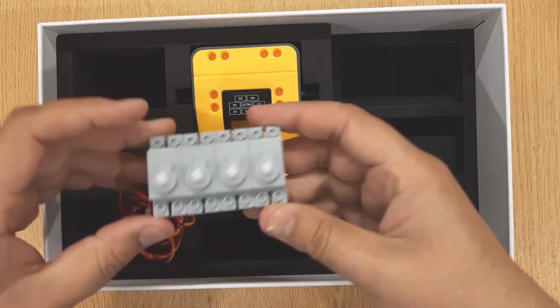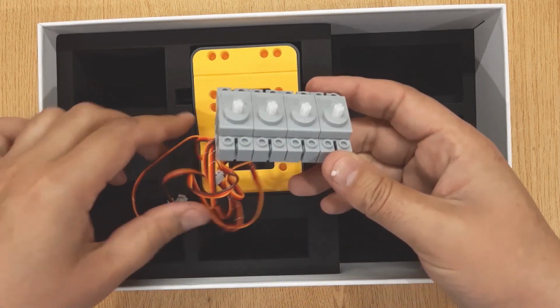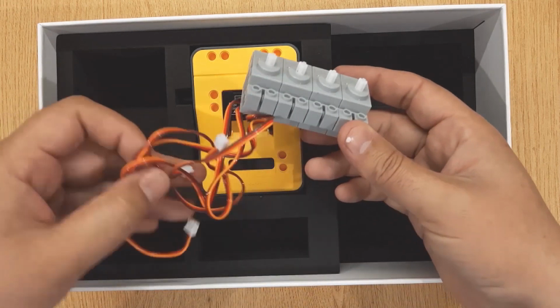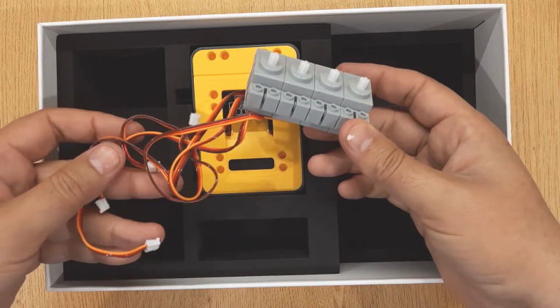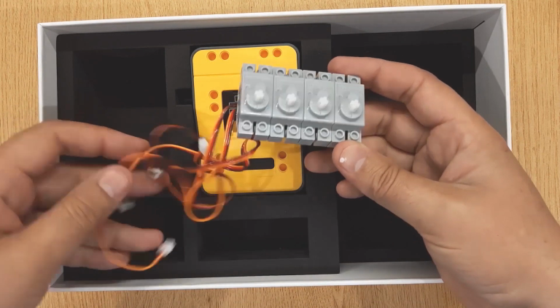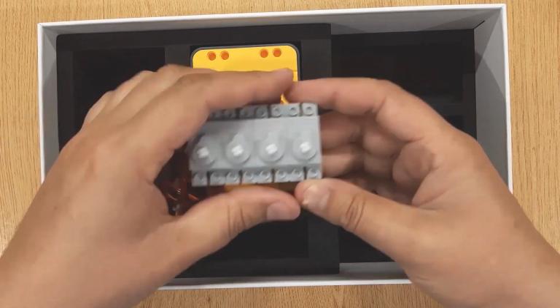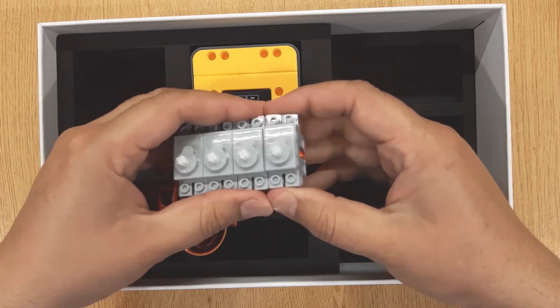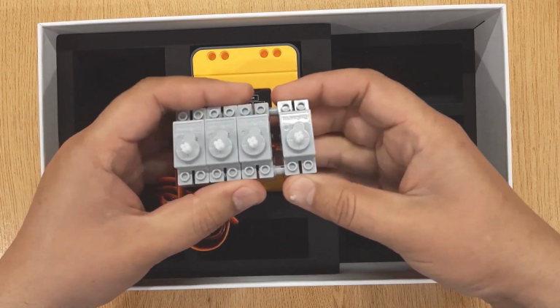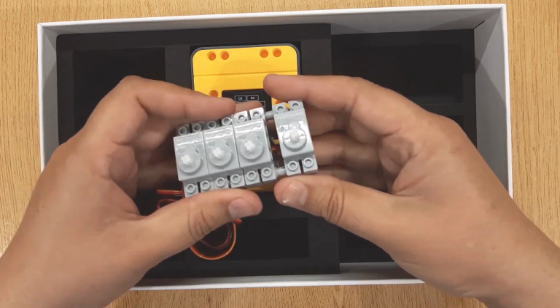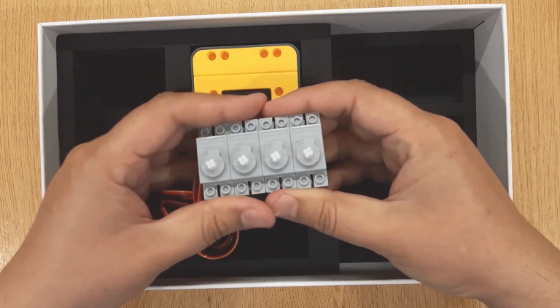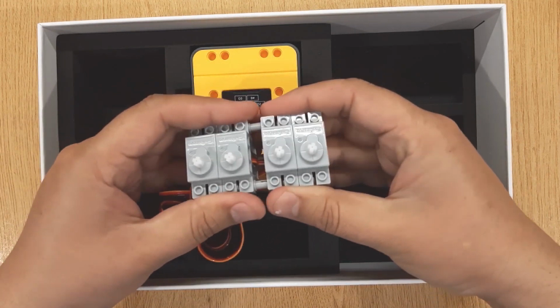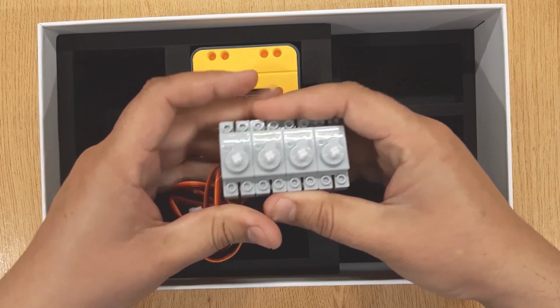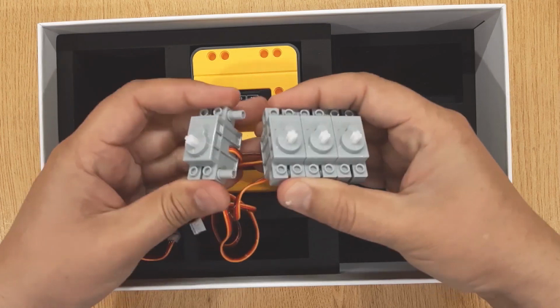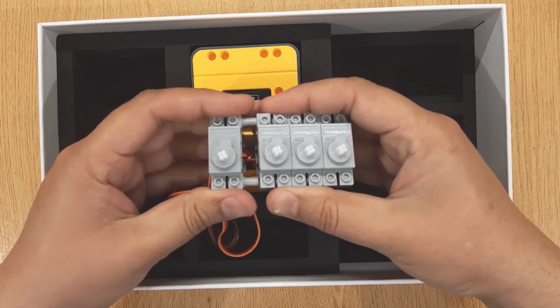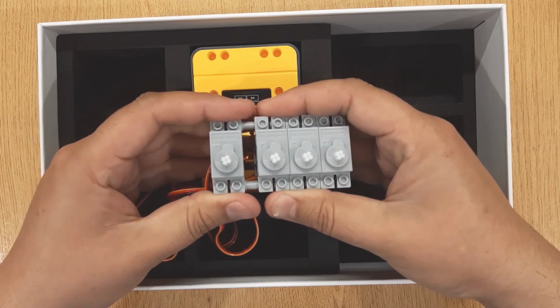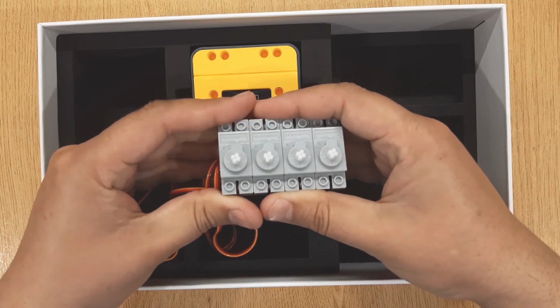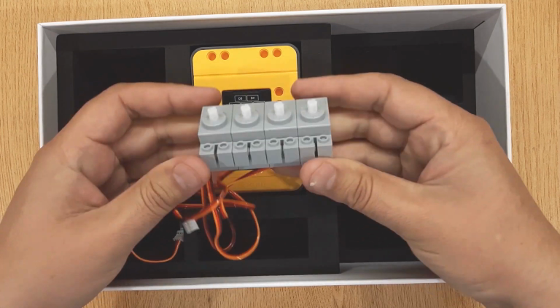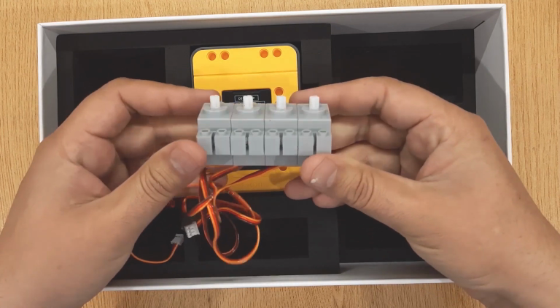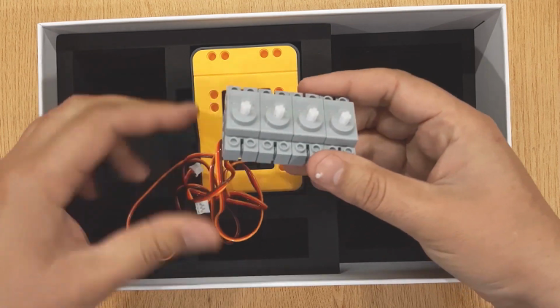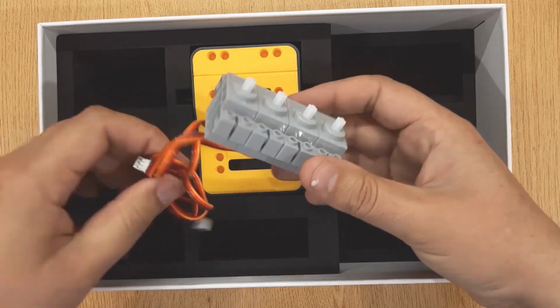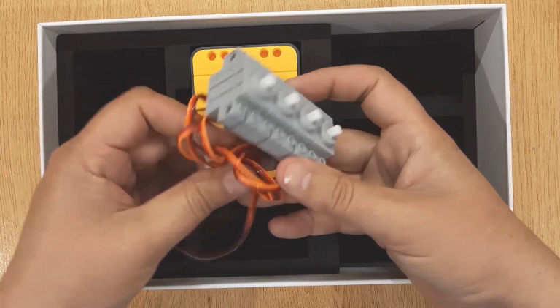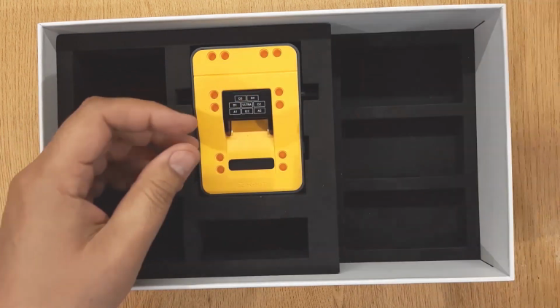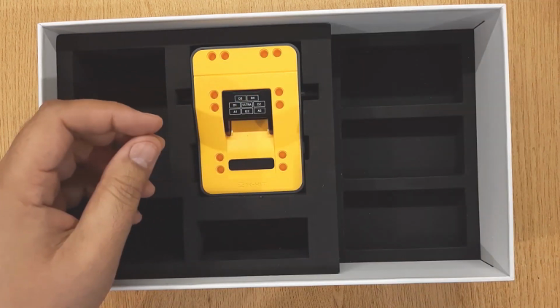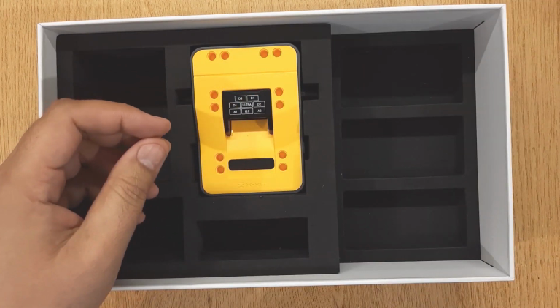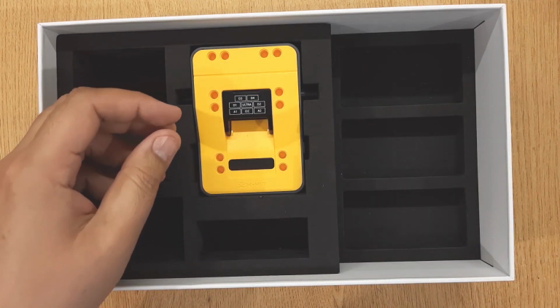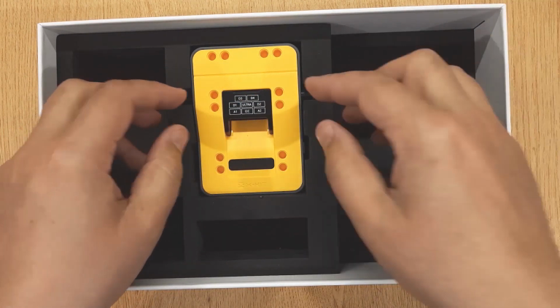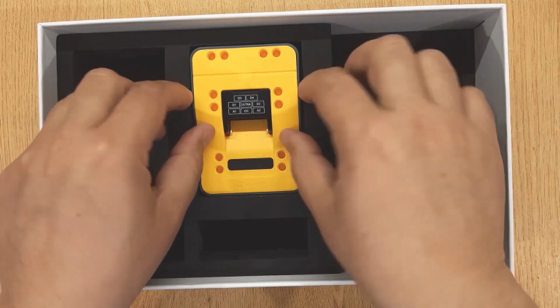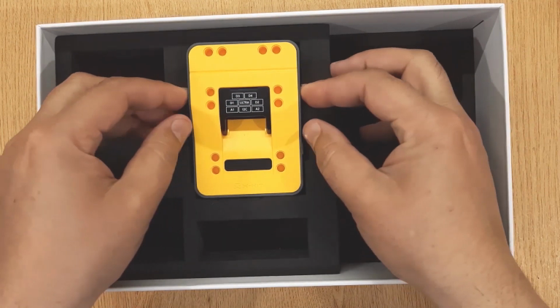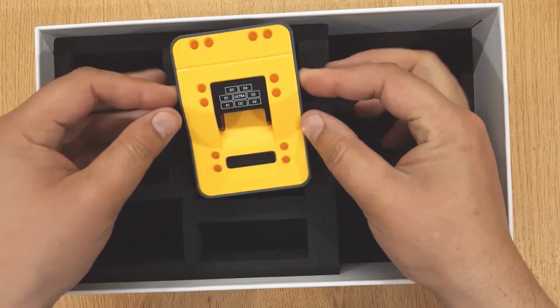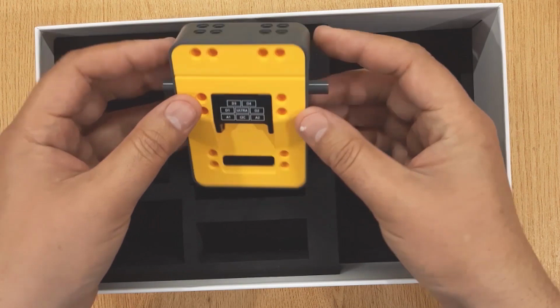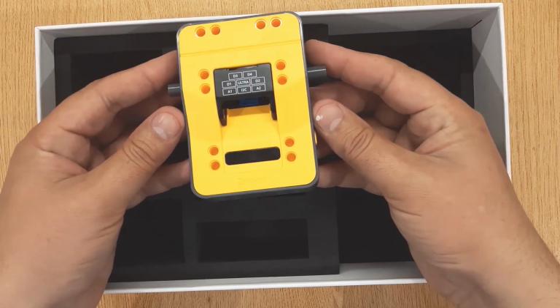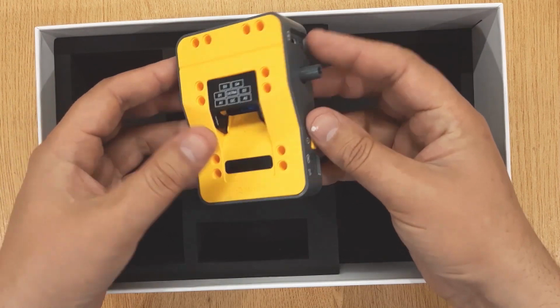These are 4 pieces of servo motors. And this is the hub.